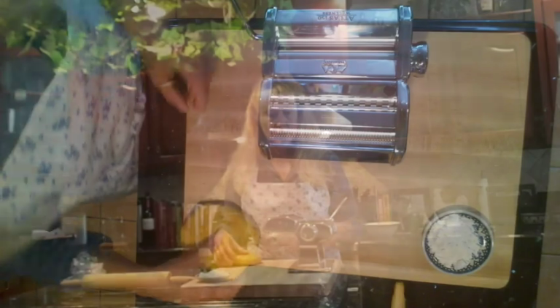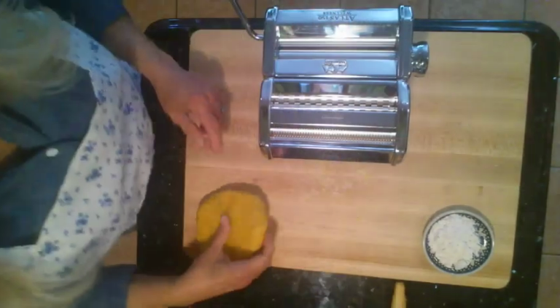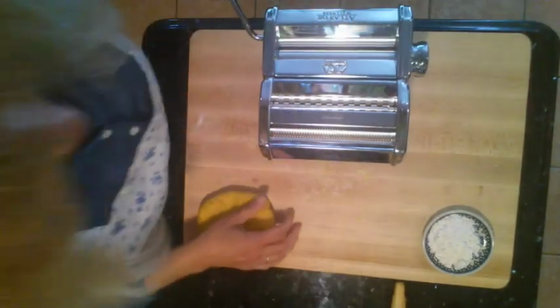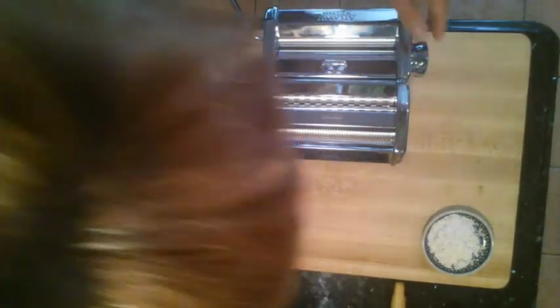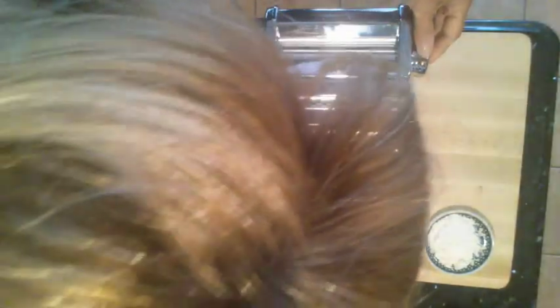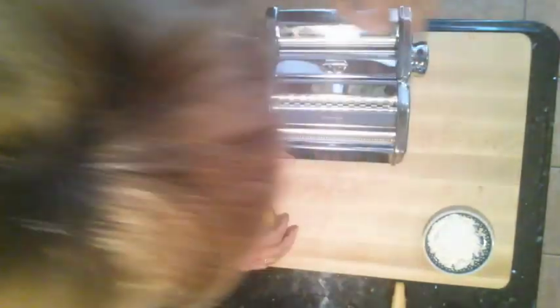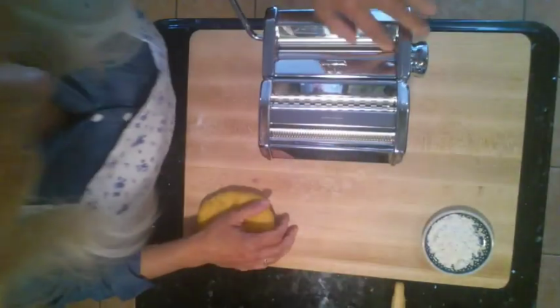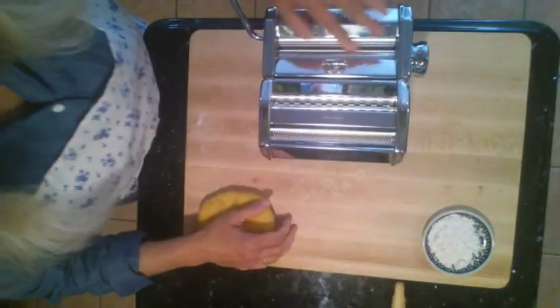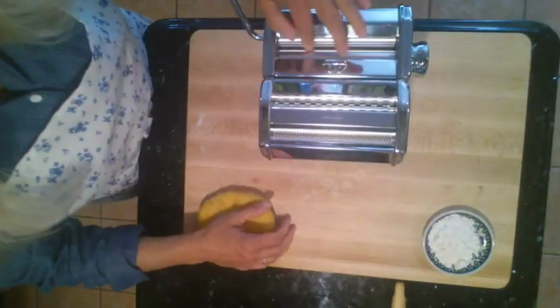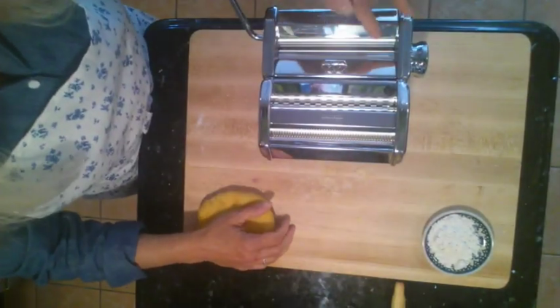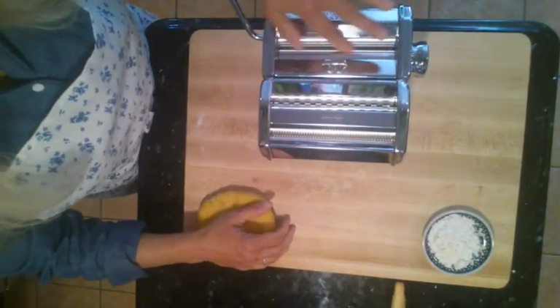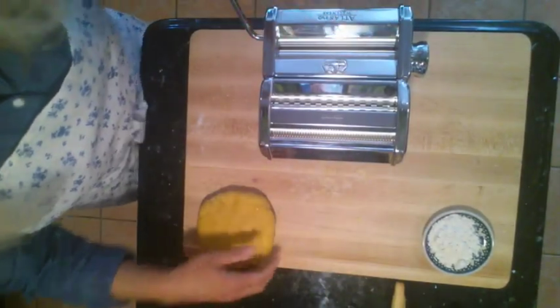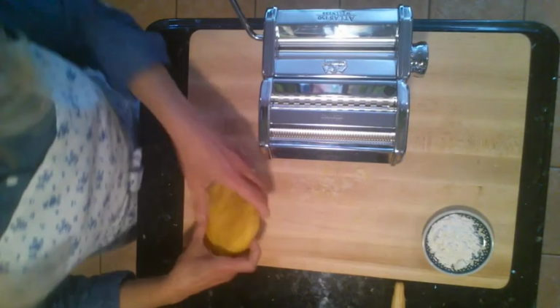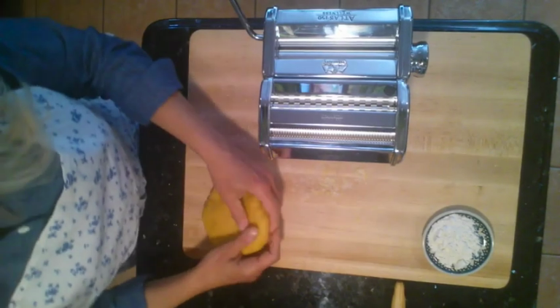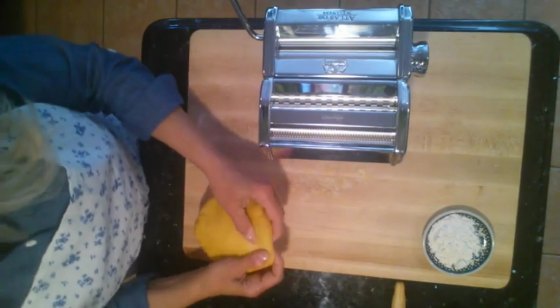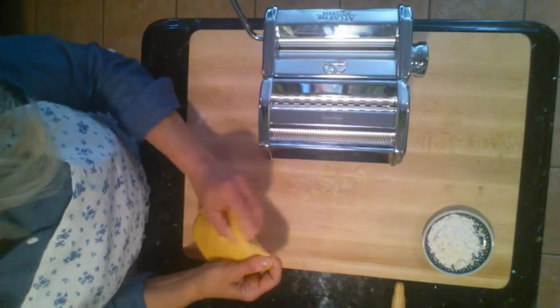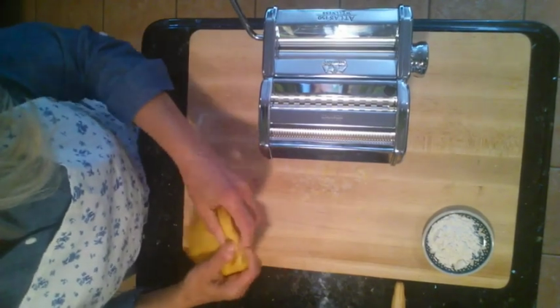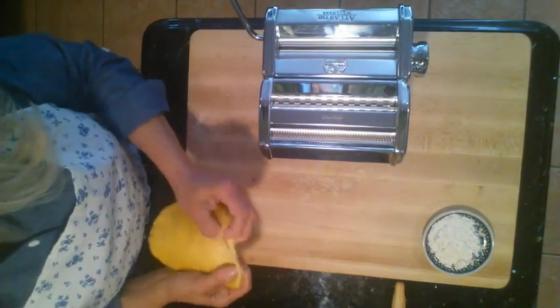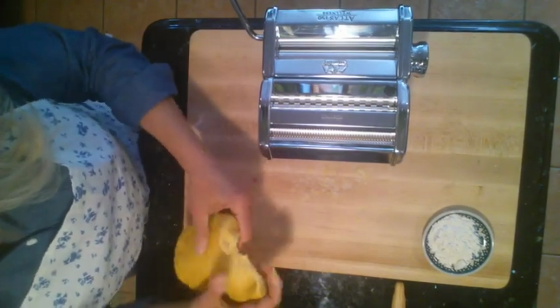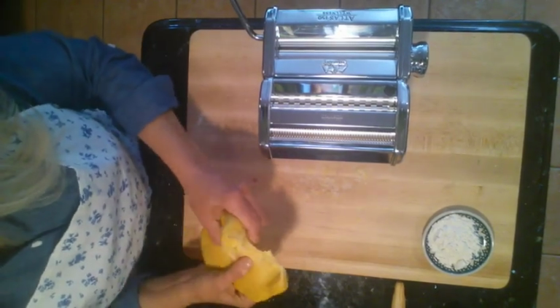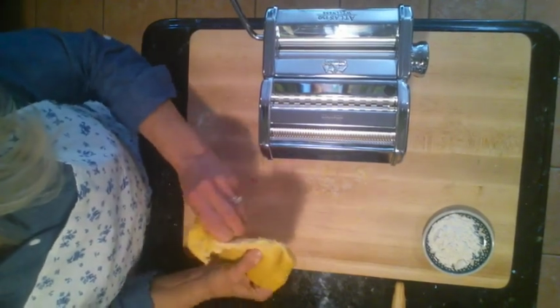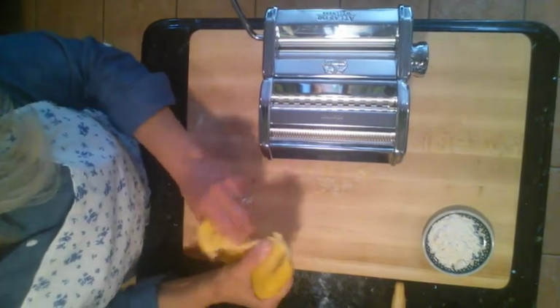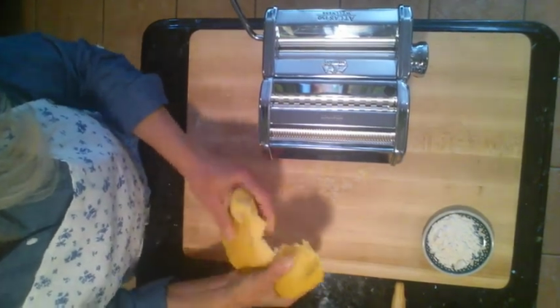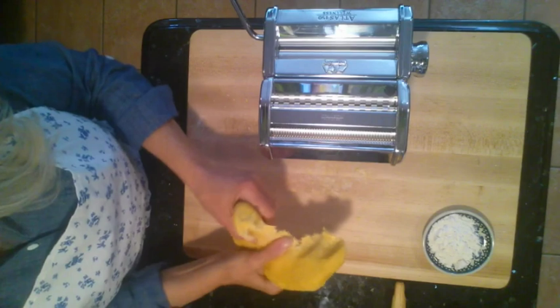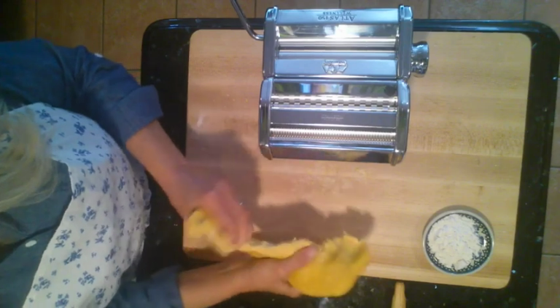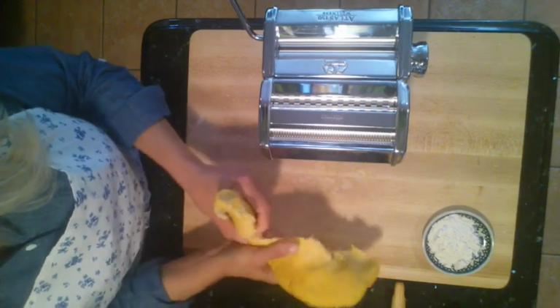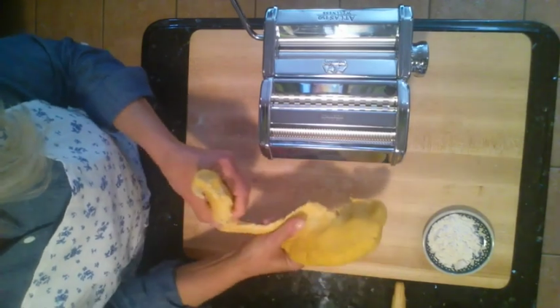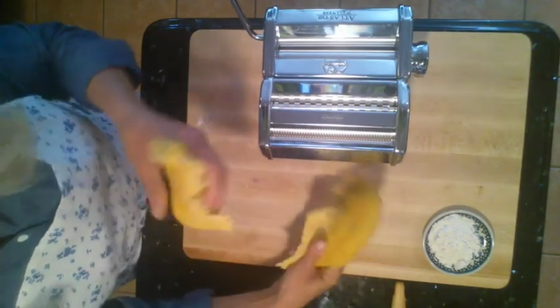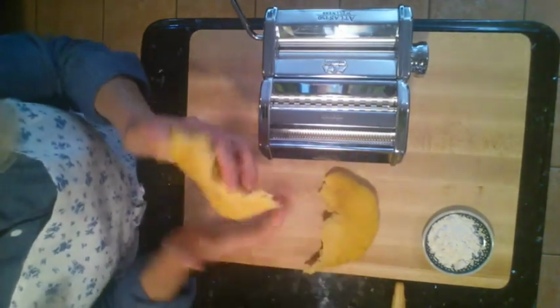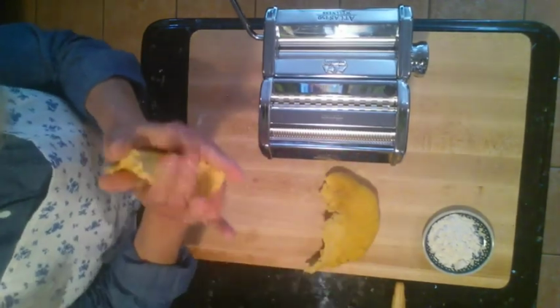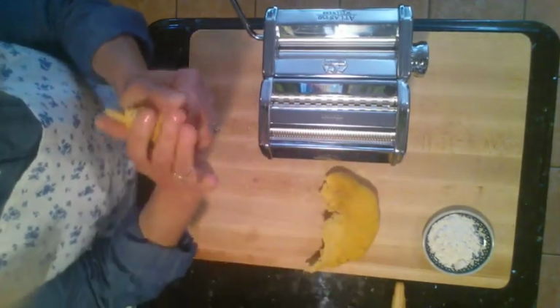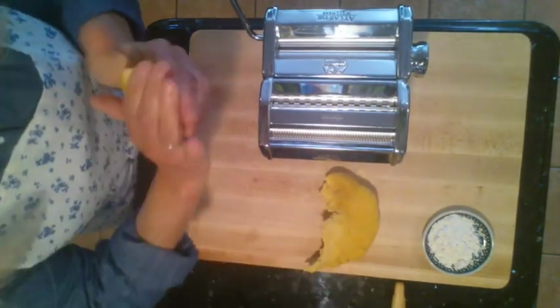I started out on a fairly wide setting on the pasta machine. You just want to take a bit of your dough — maybe tennis ball size or a little smaller.